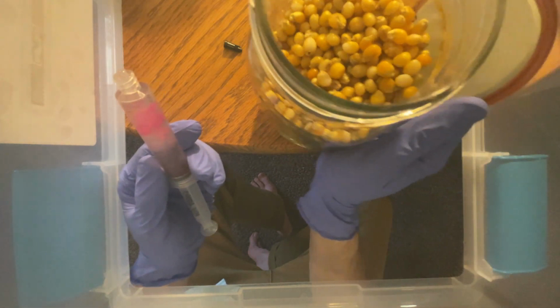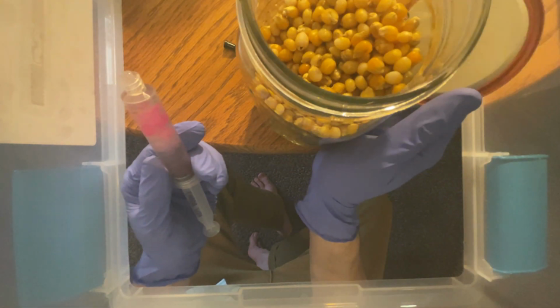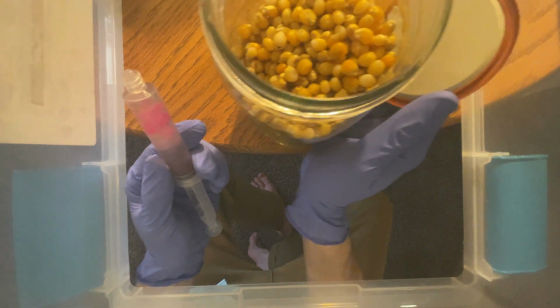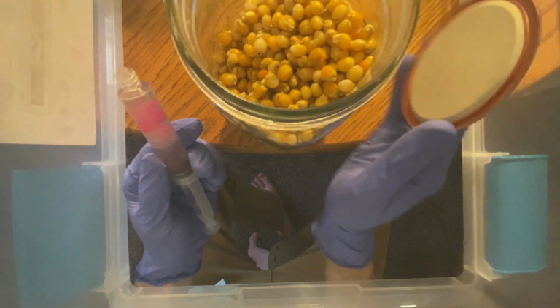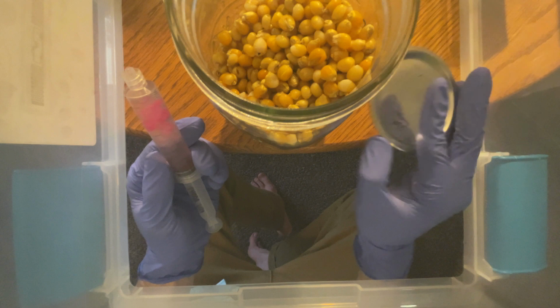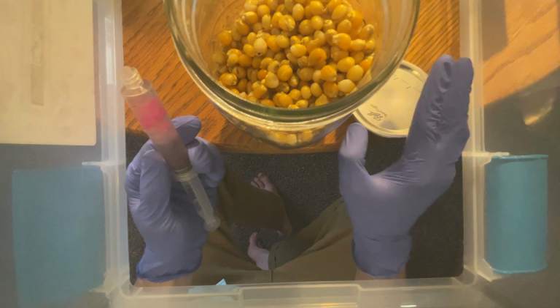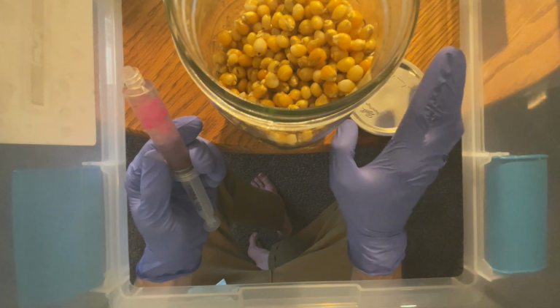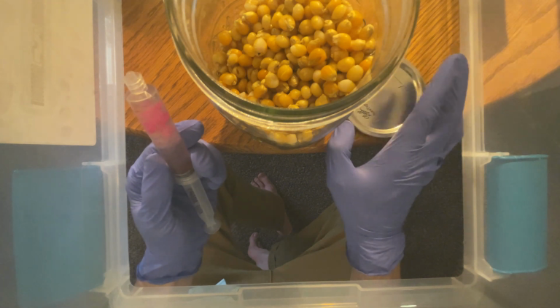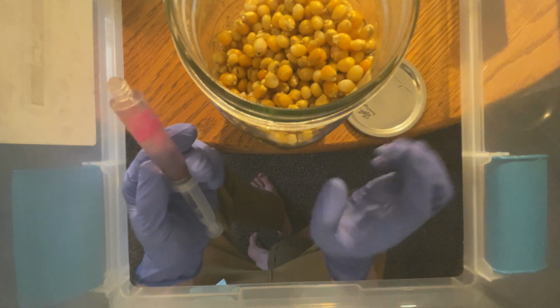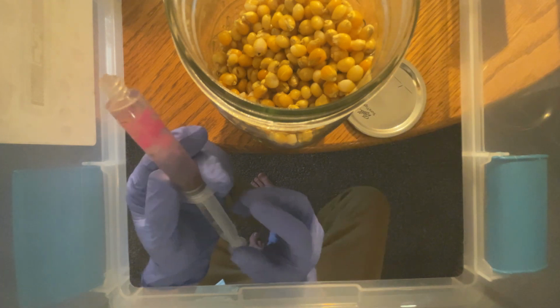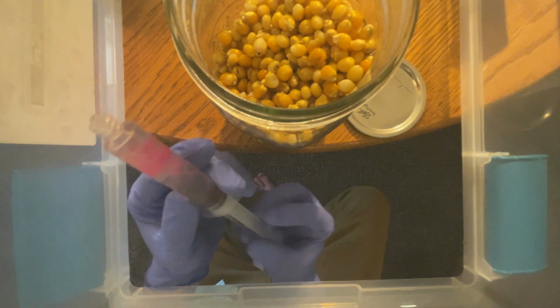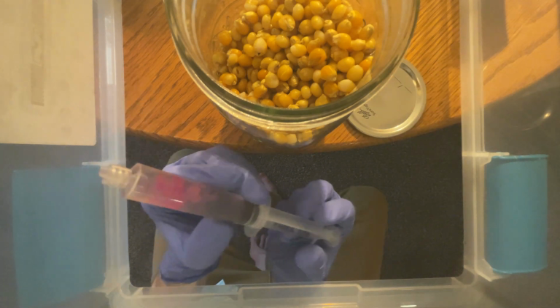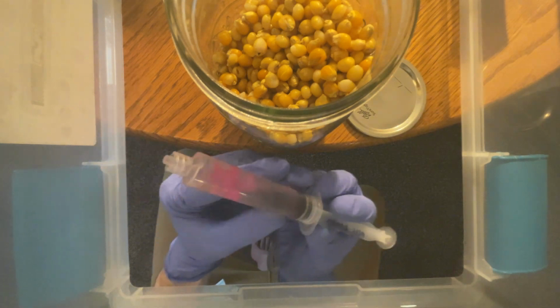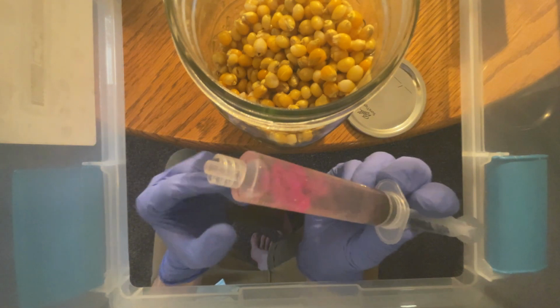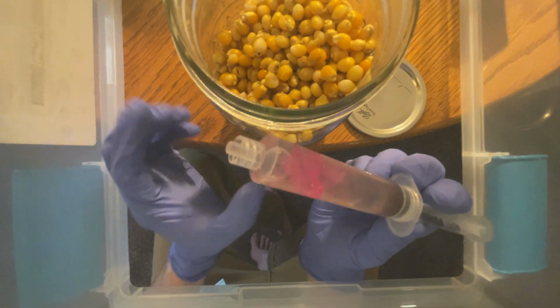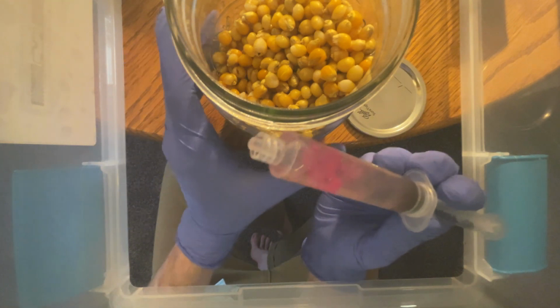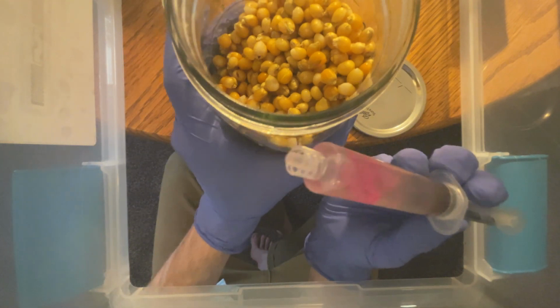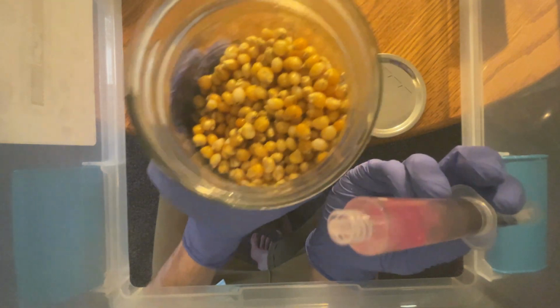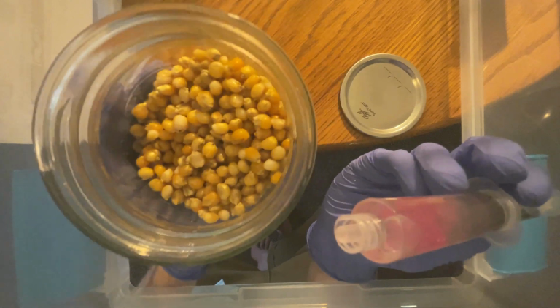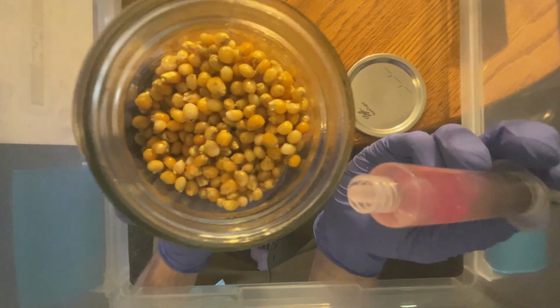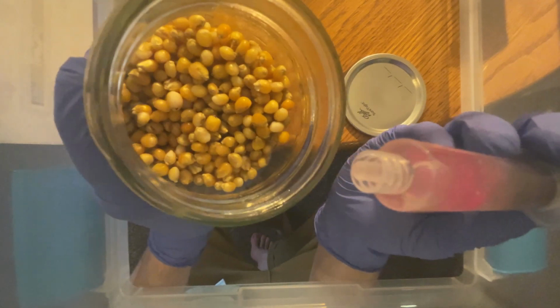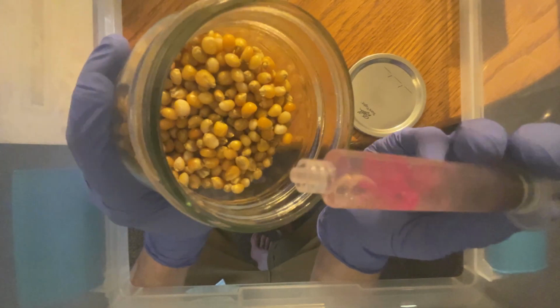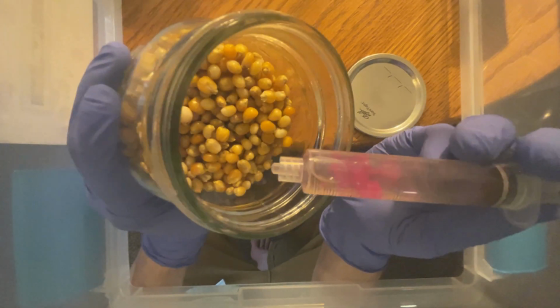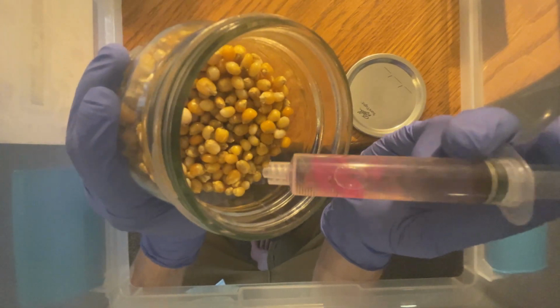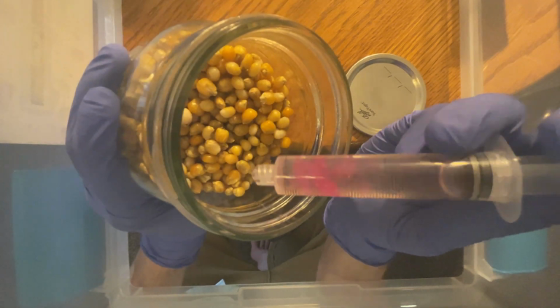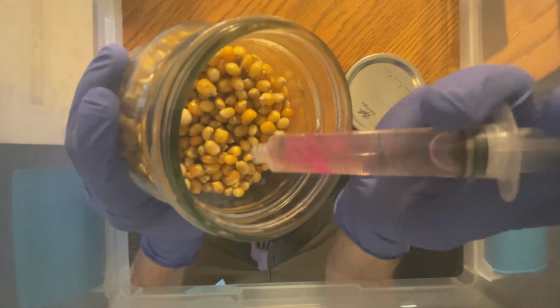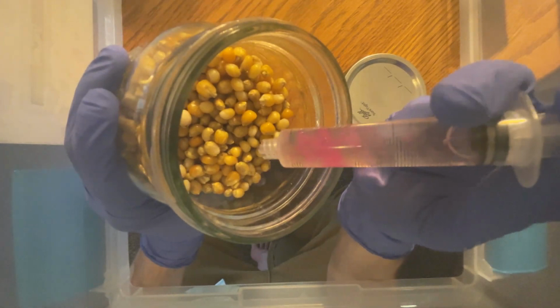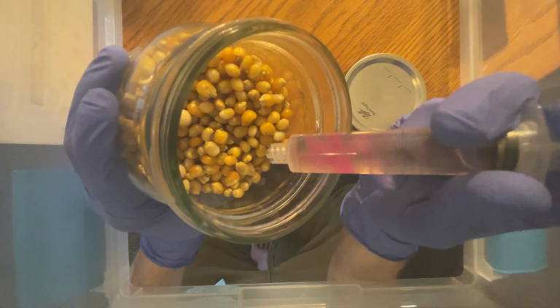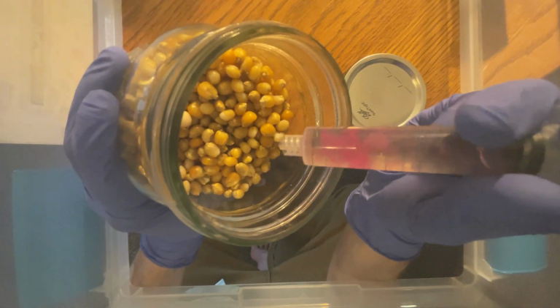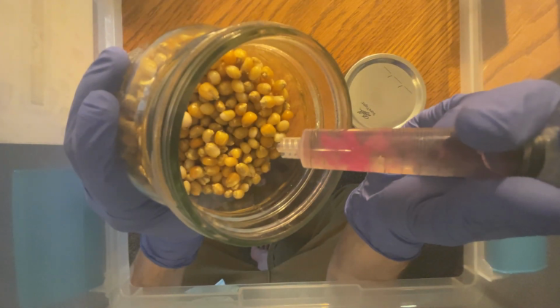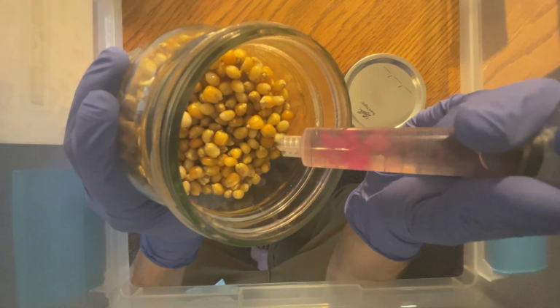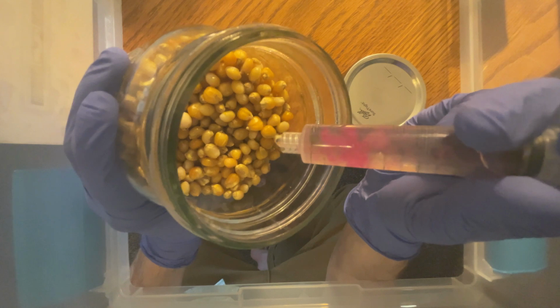I put the lids bottom side down as I plan to flip the lid before resealing the jar. I shoot about two CCs of liquid culture into each jar. I say about because I actually got six jars from each of these.